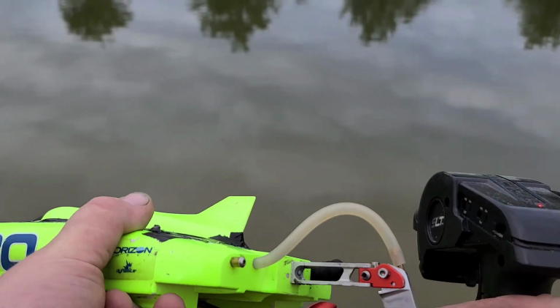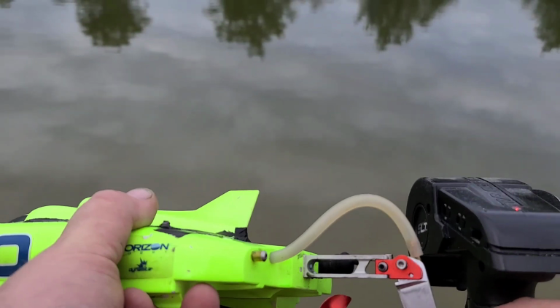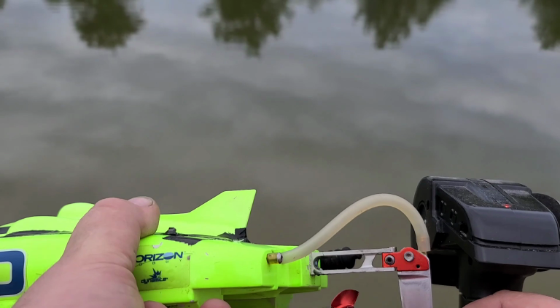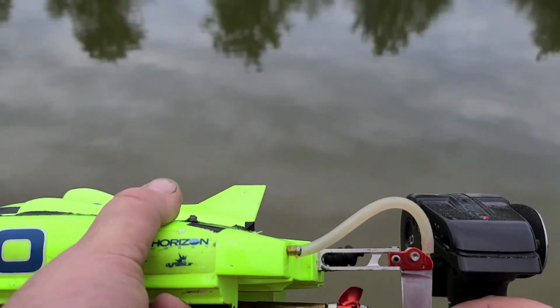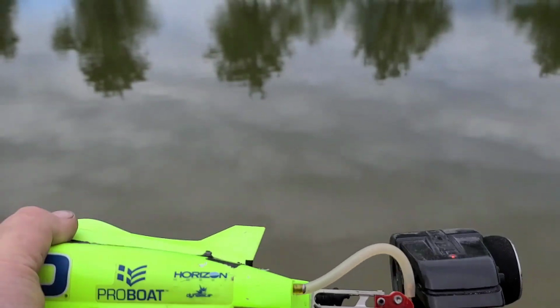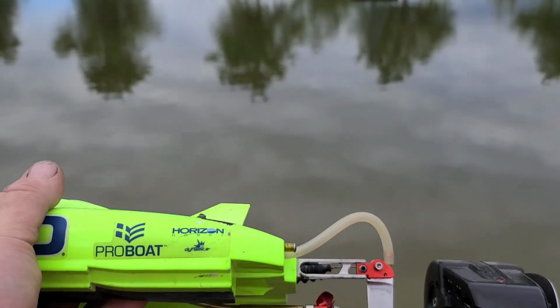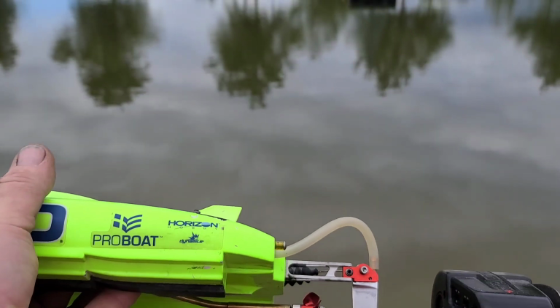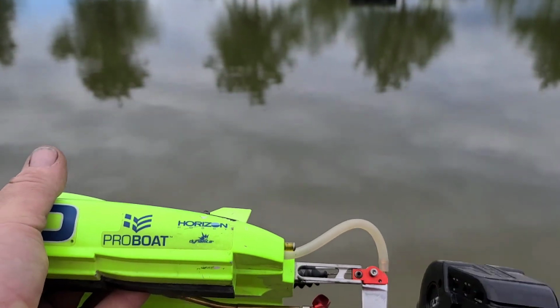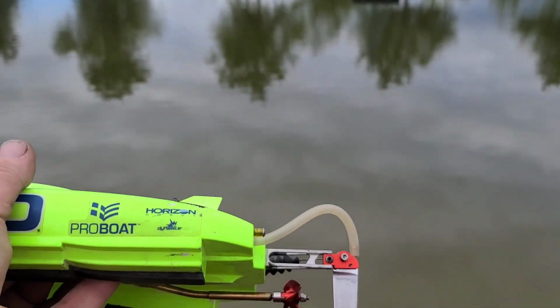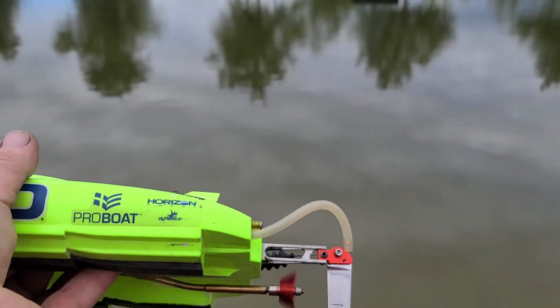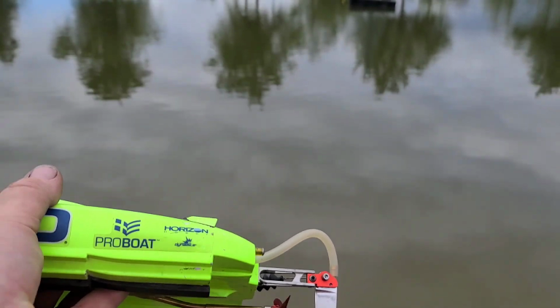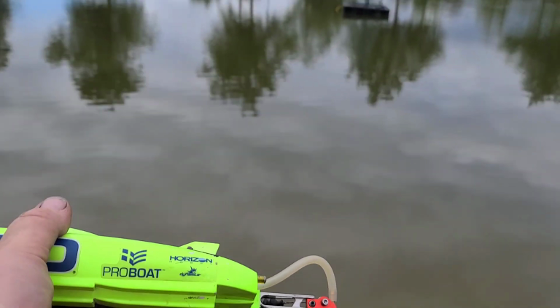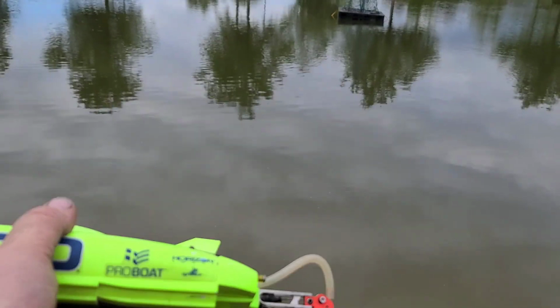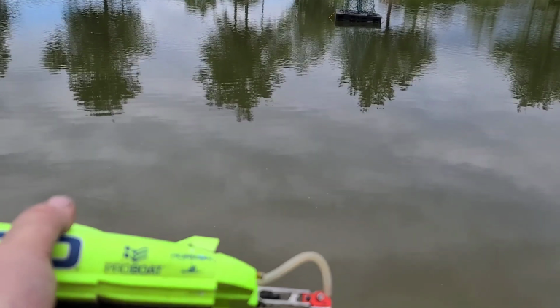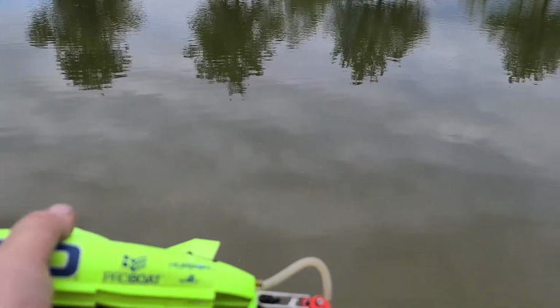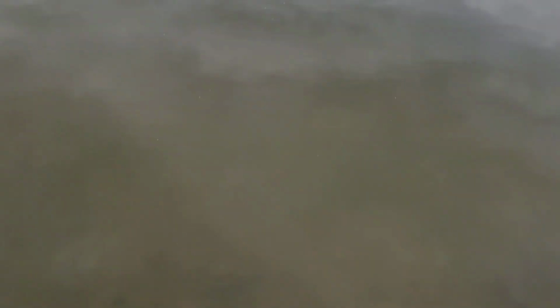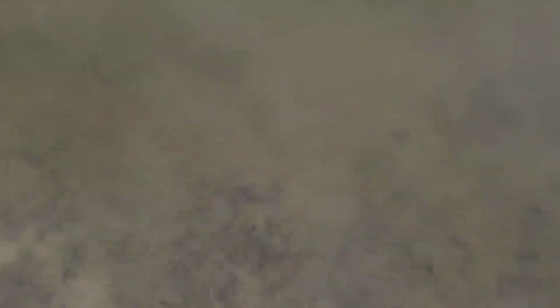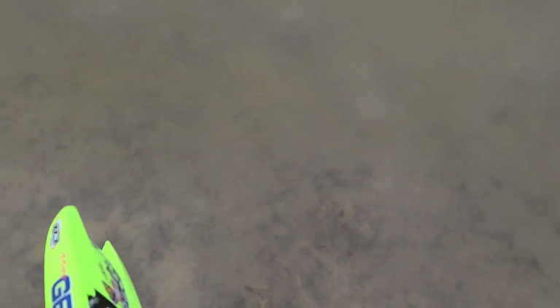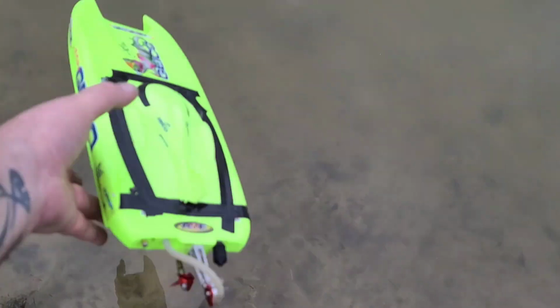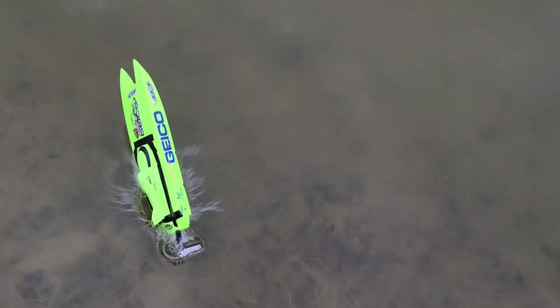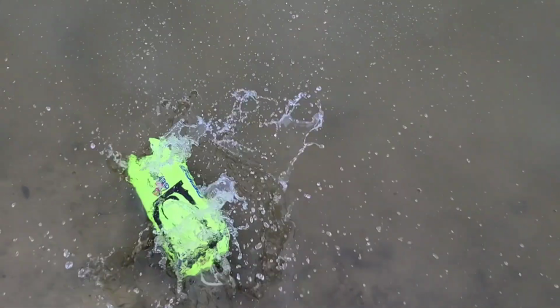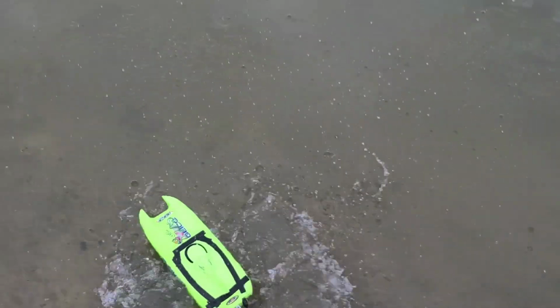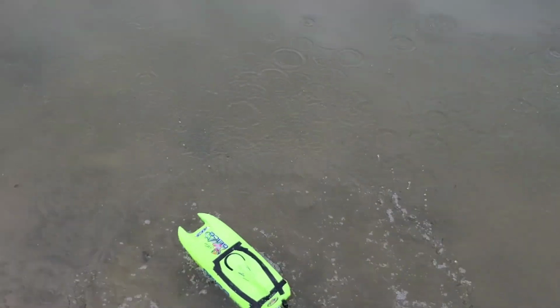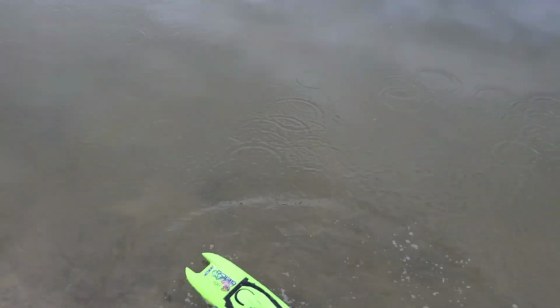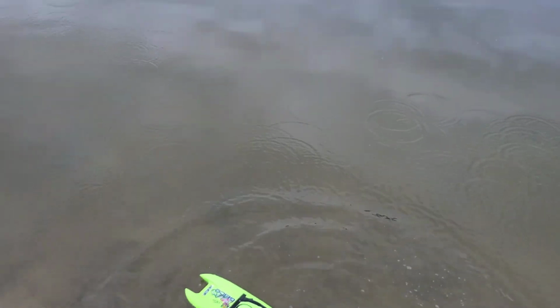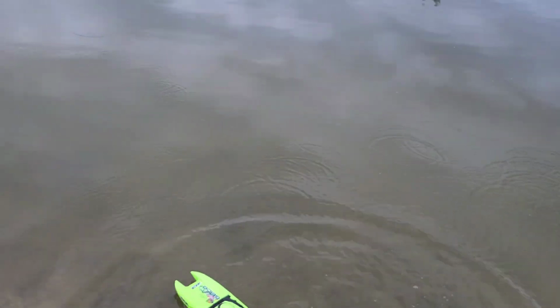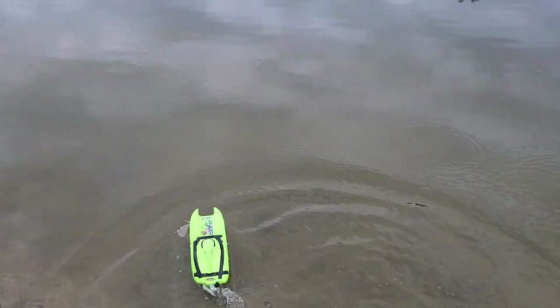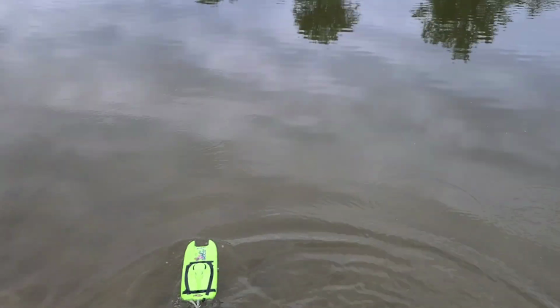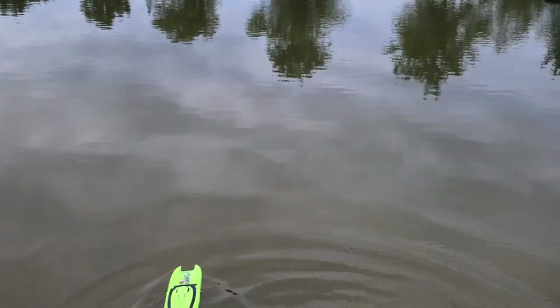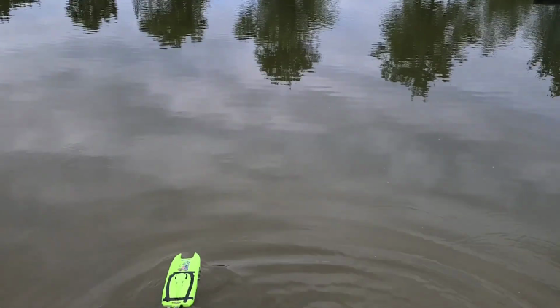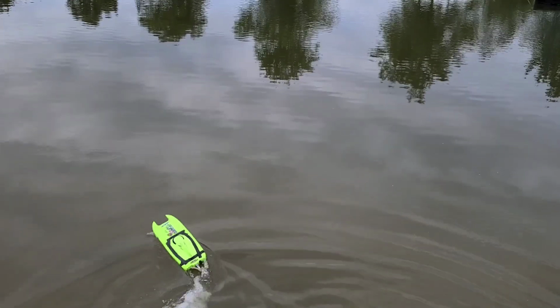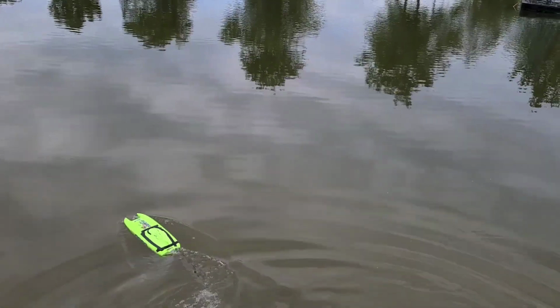Alright, make sure my rudder's down. Basically completely rebuilt that motor. Hopefully it doesn't get too hot.